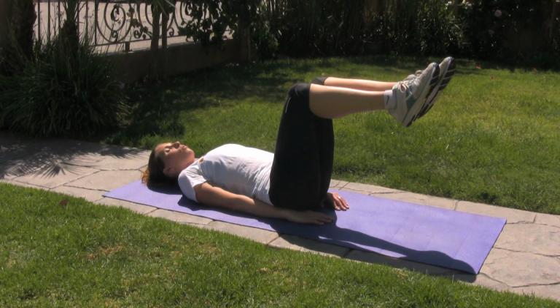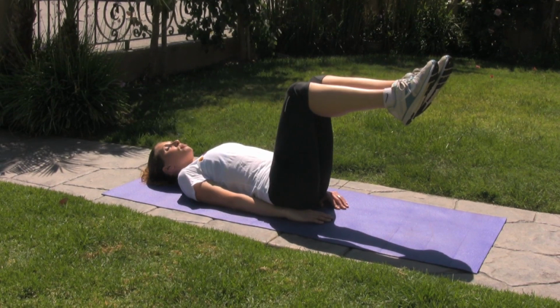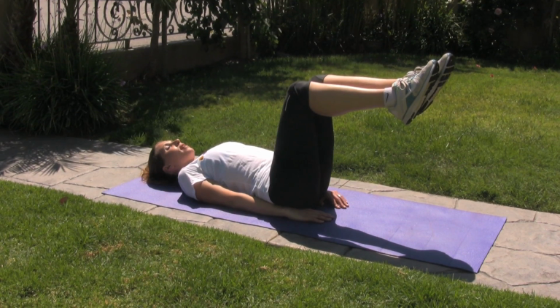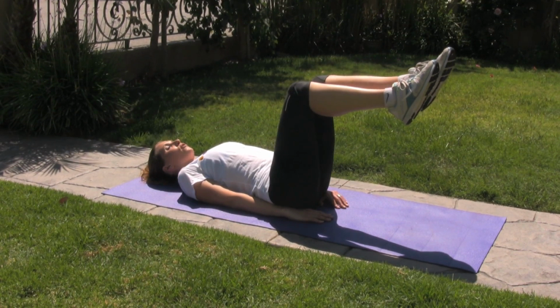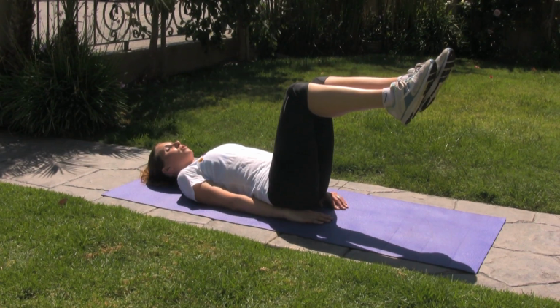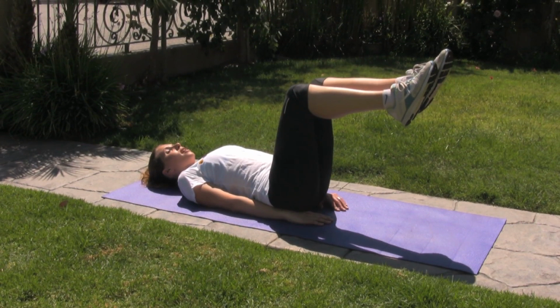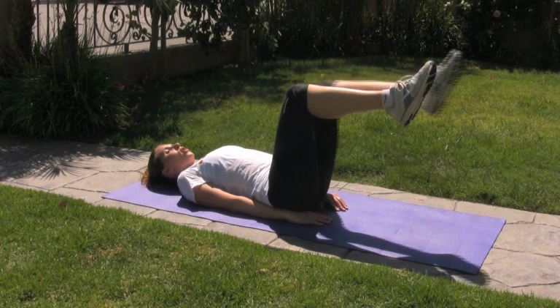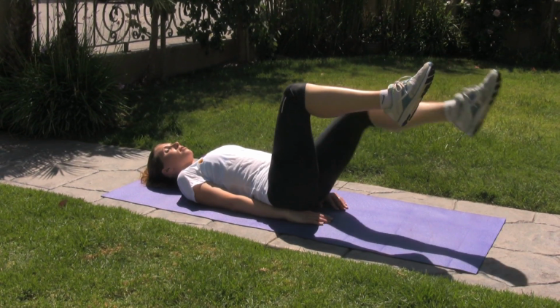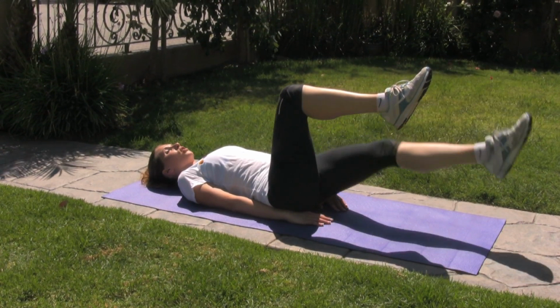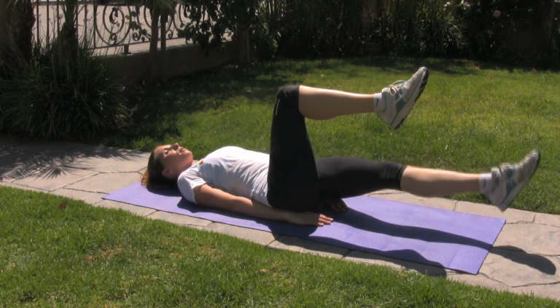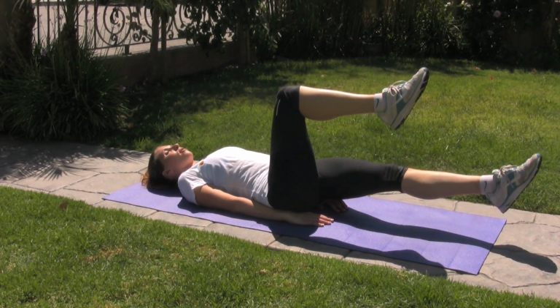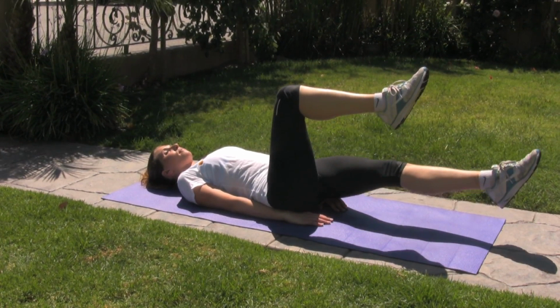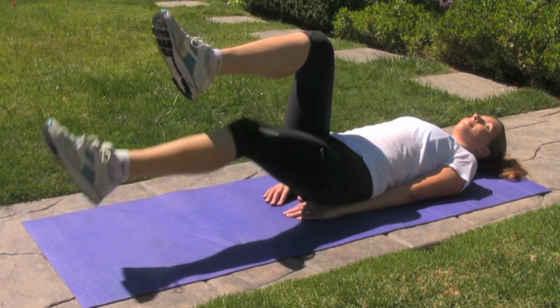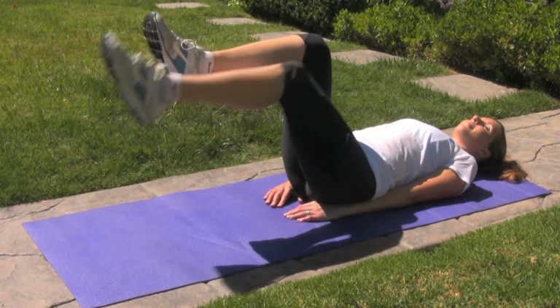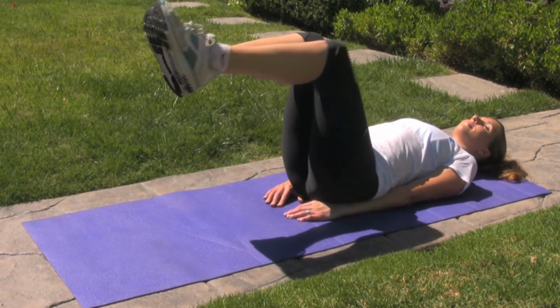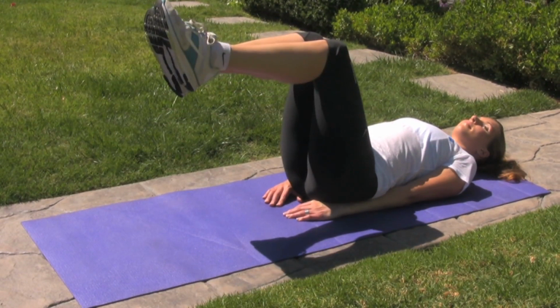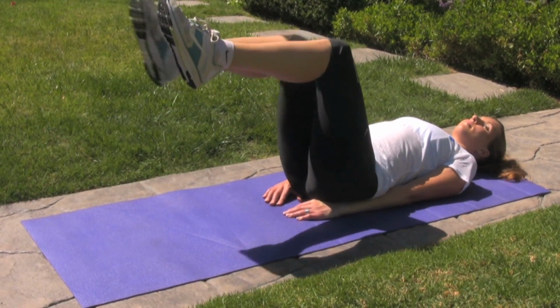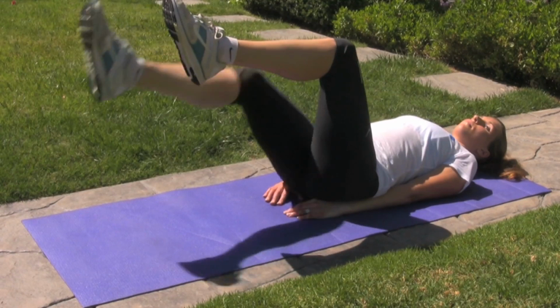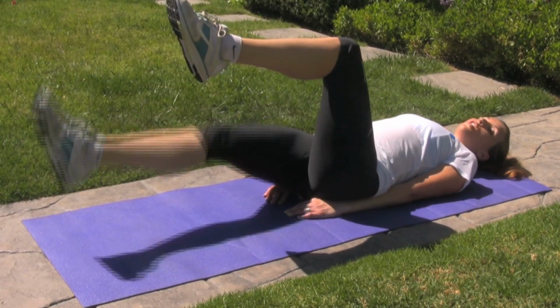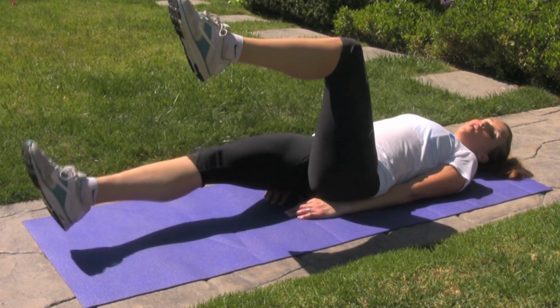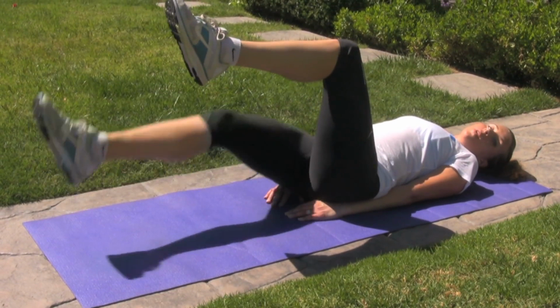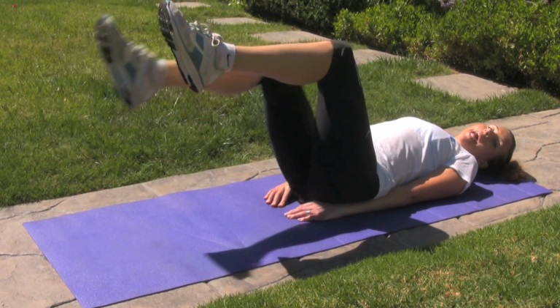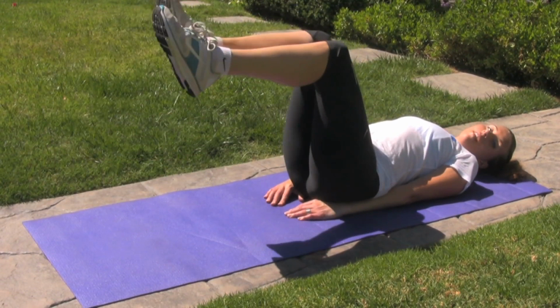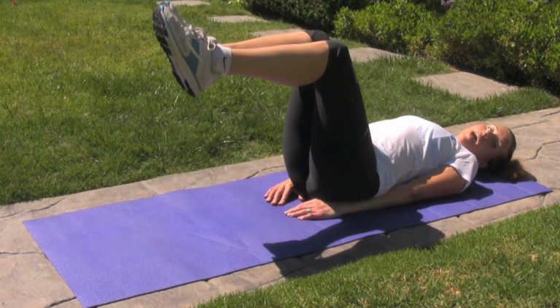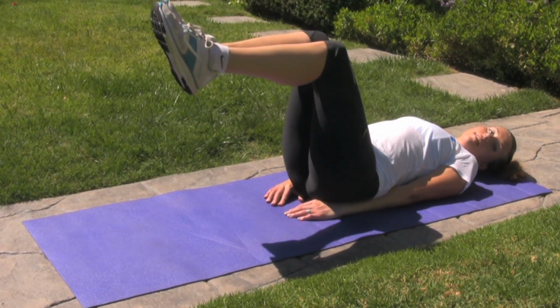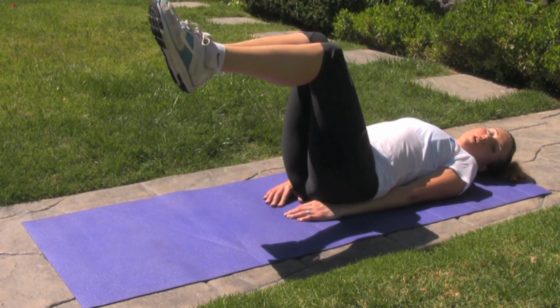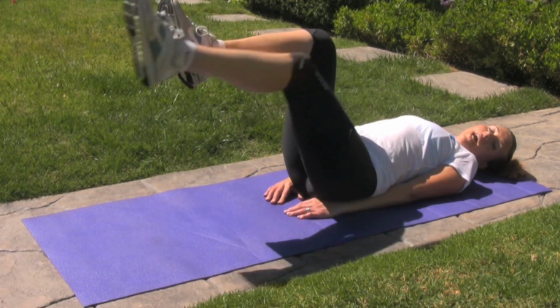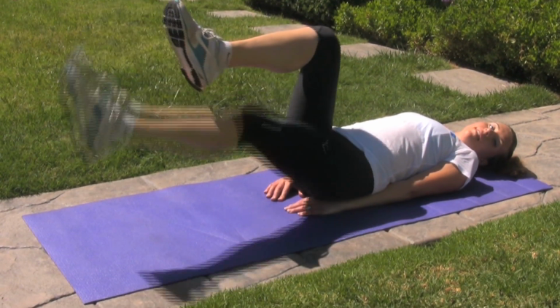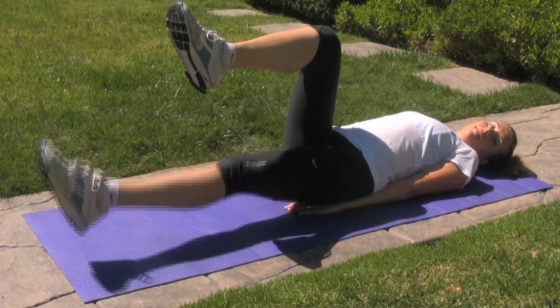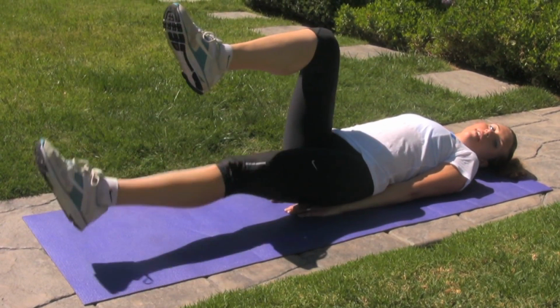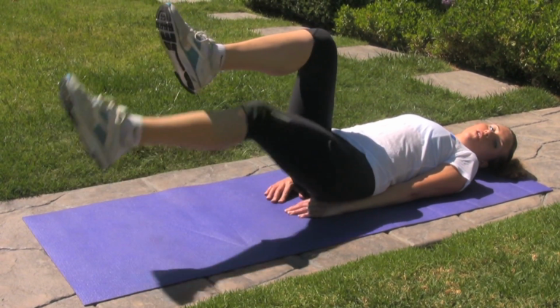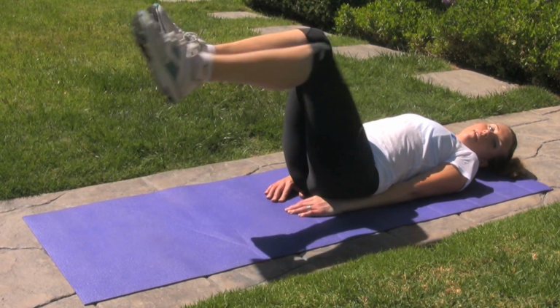Once you've brought that first leg up, go ahead and go down with the other. Start with doing 10 on both sides and then build from there.